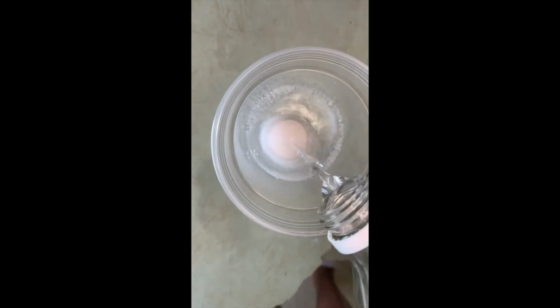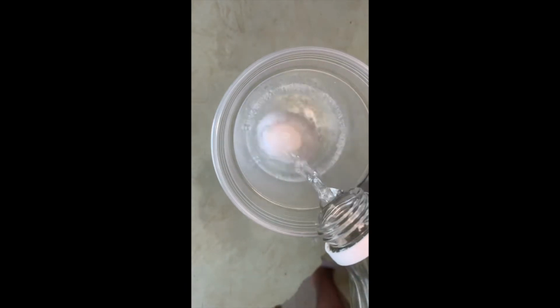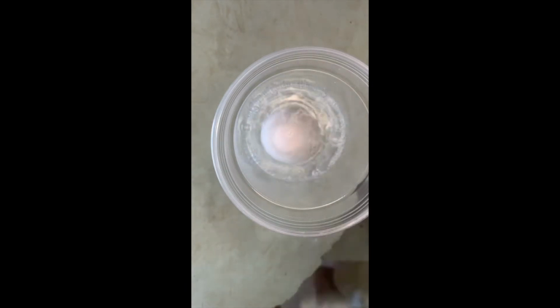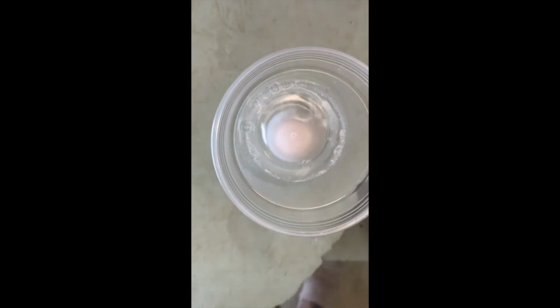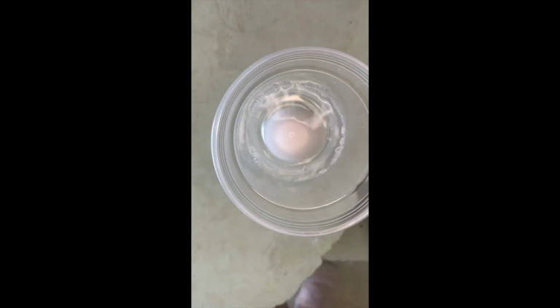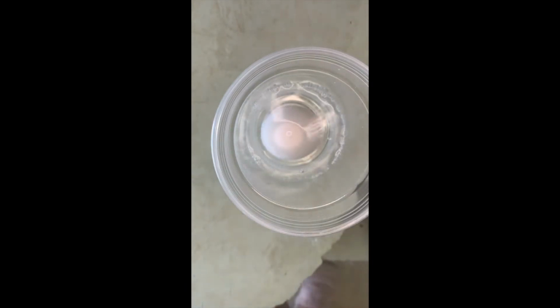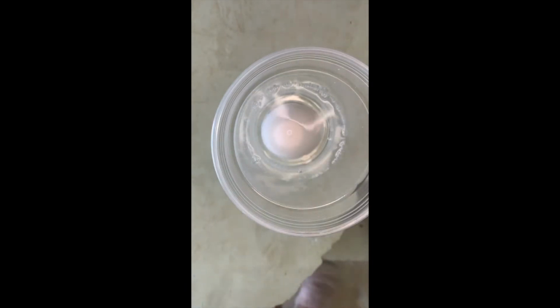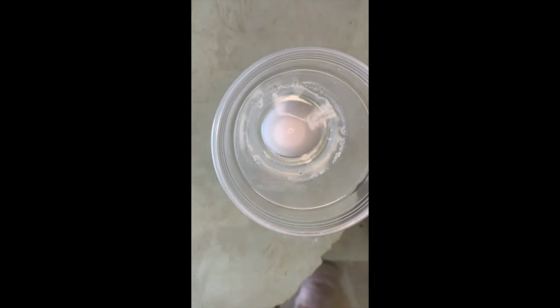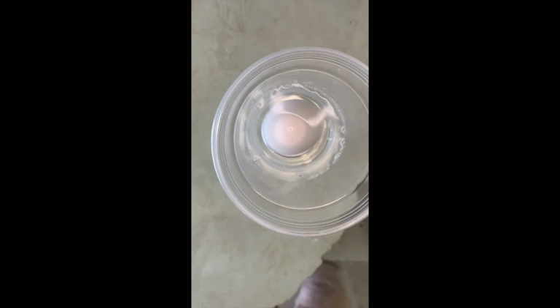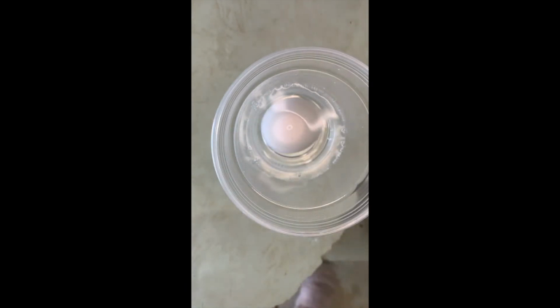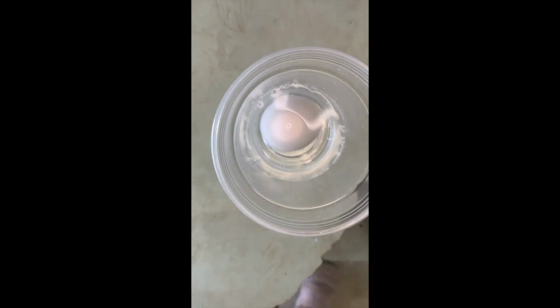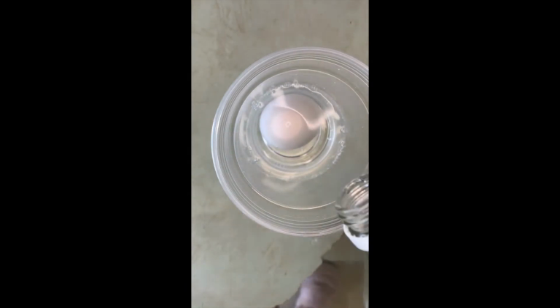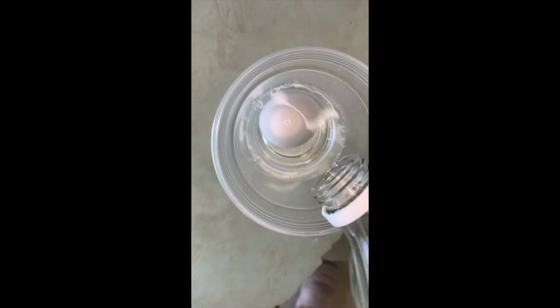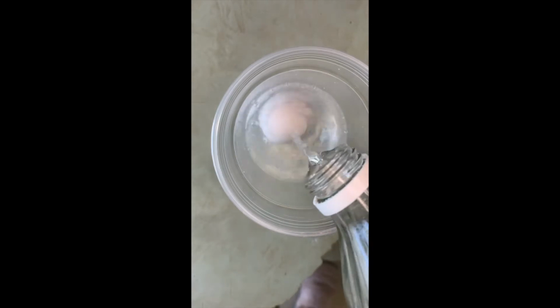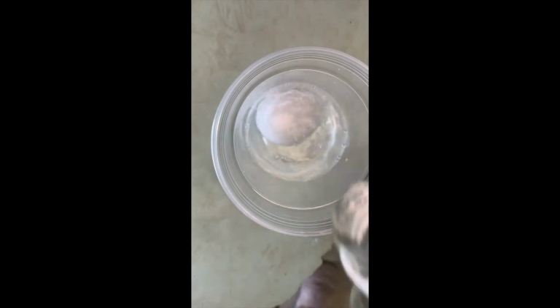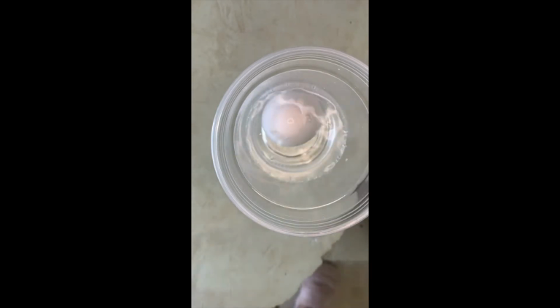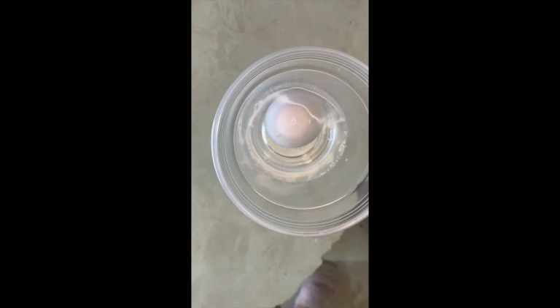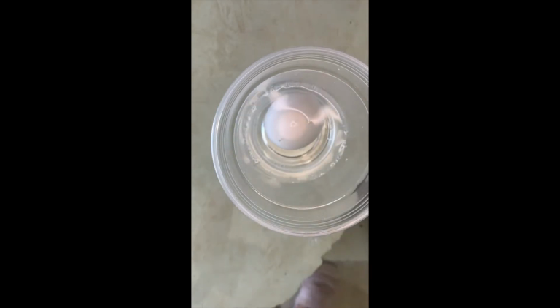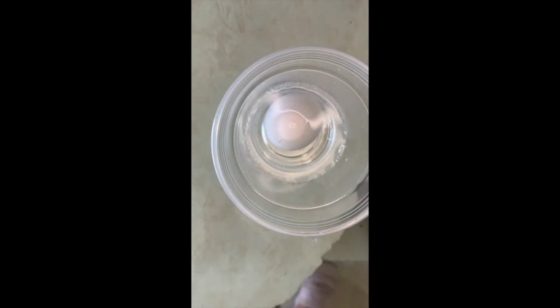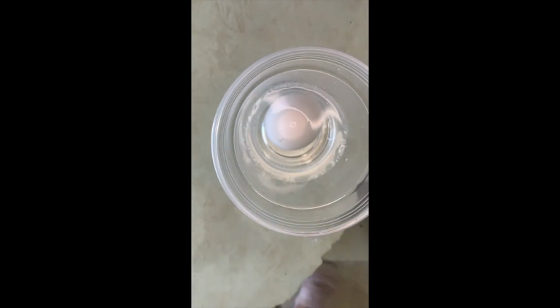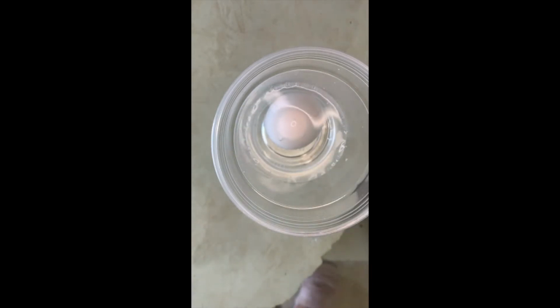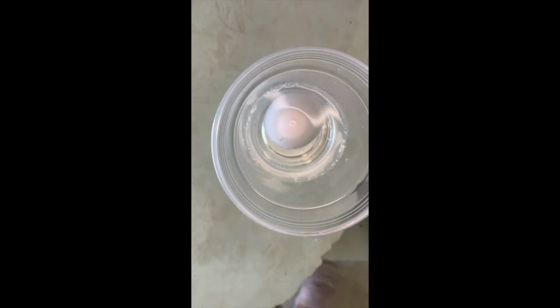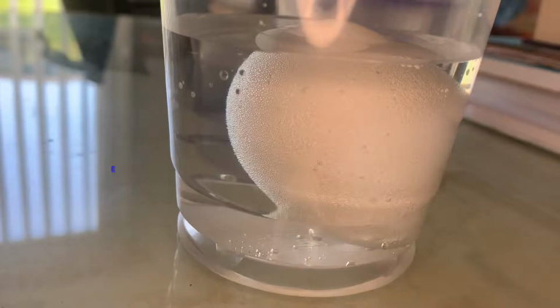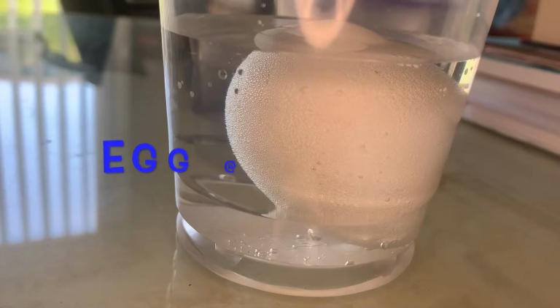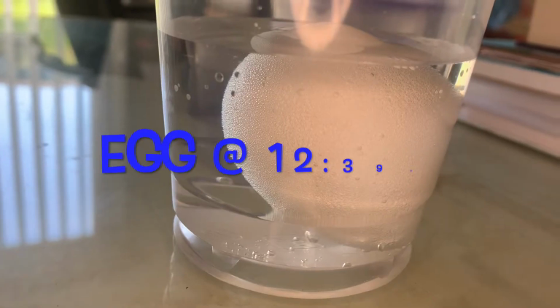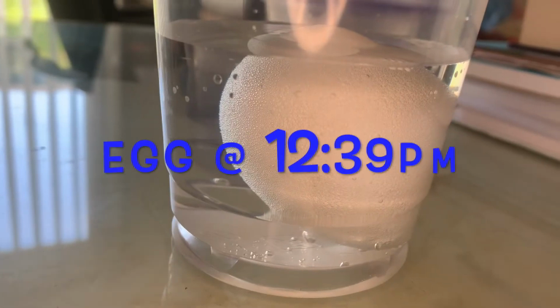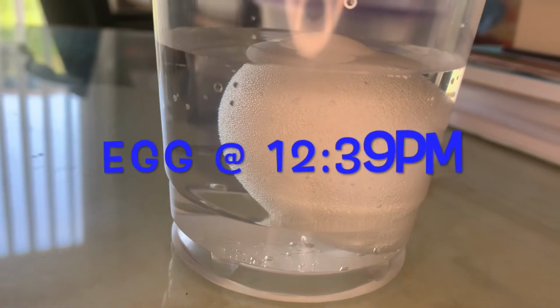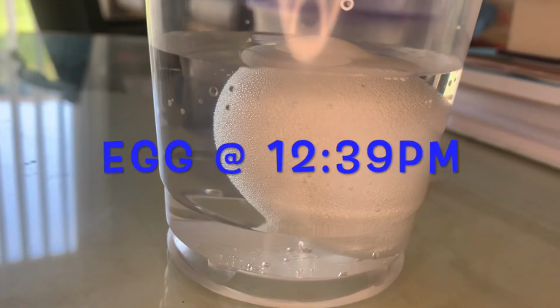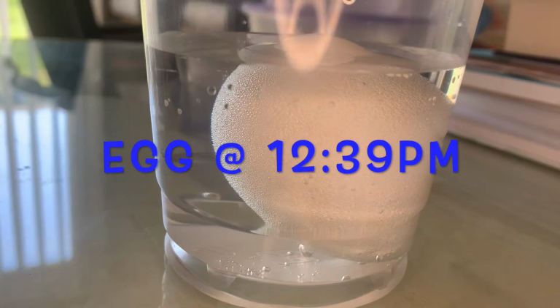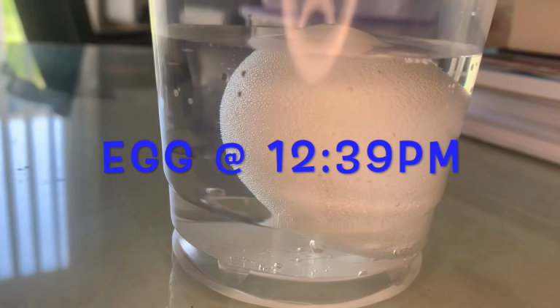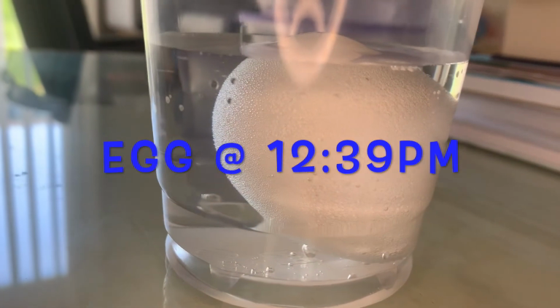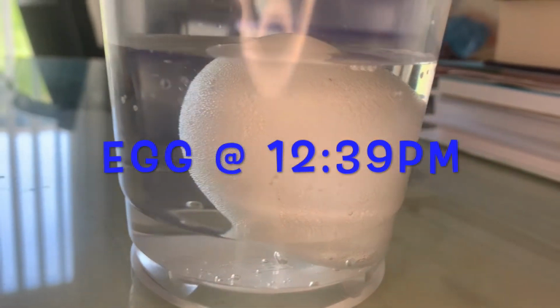You're going to leave this in there for 24 hours, so make sure you're tracking the time. And that is pretty much it. So this is the egg at 12:39.